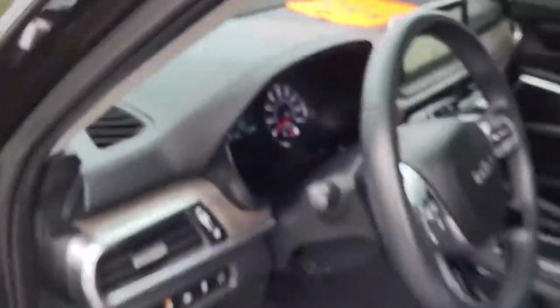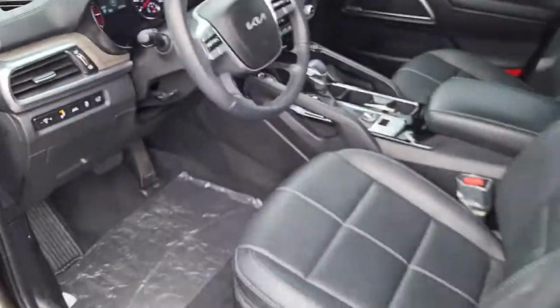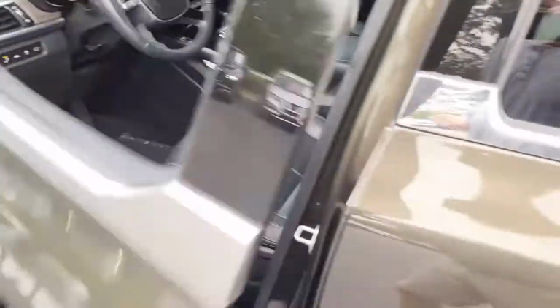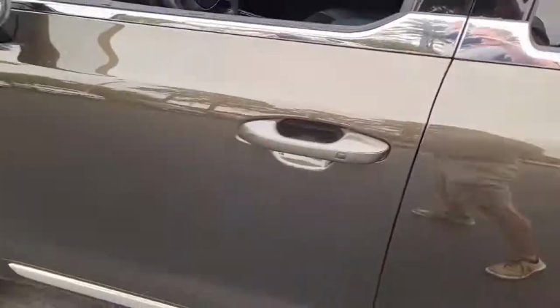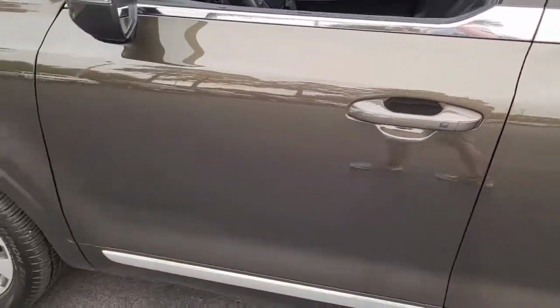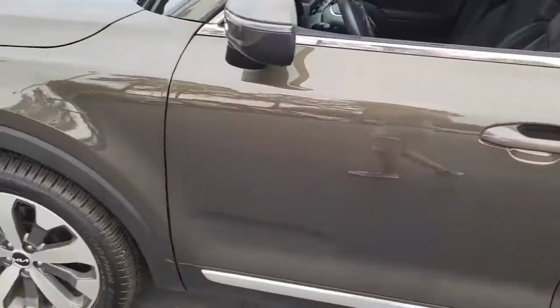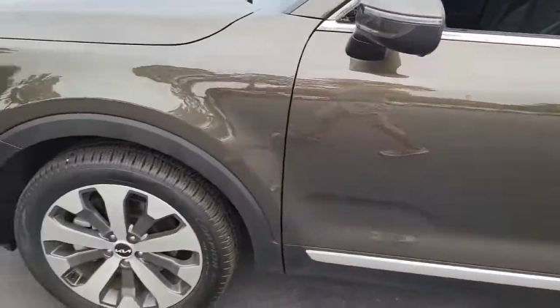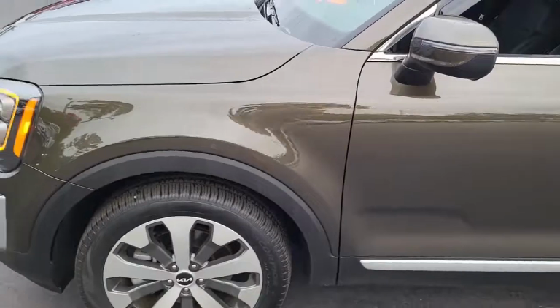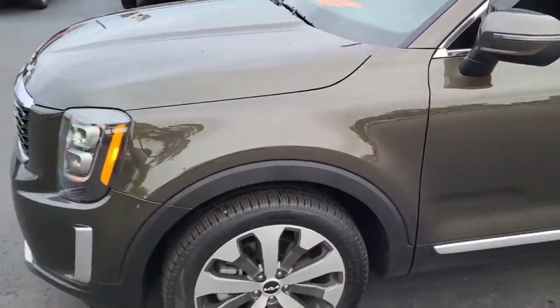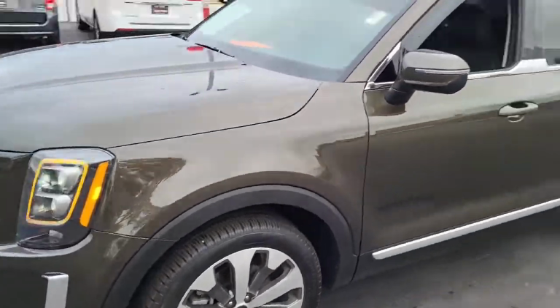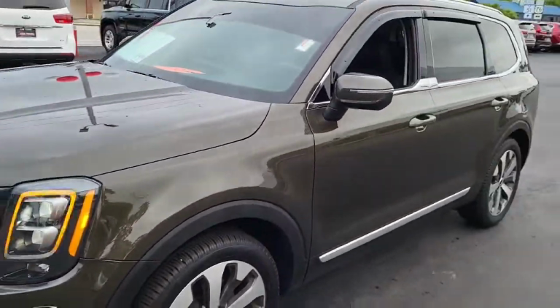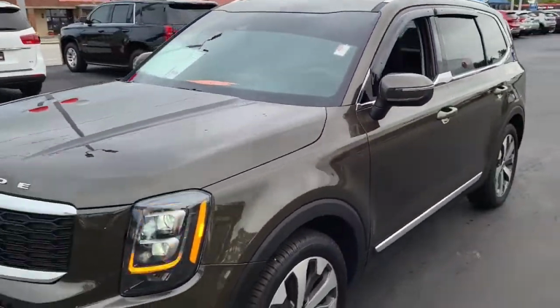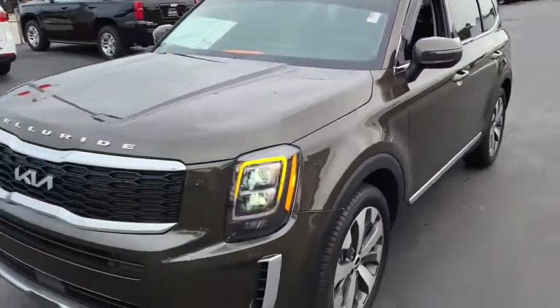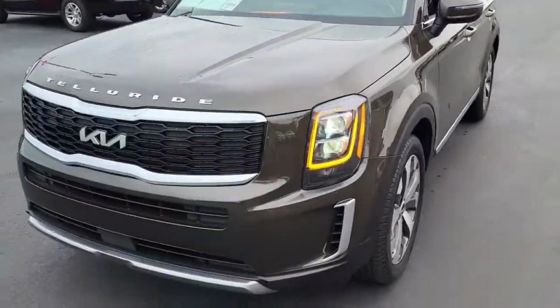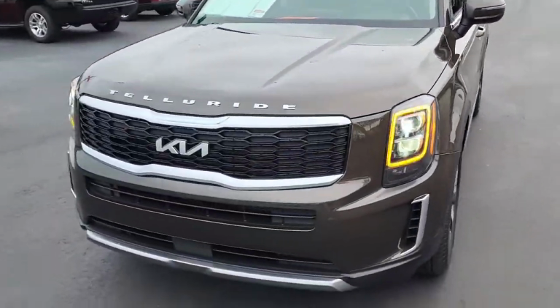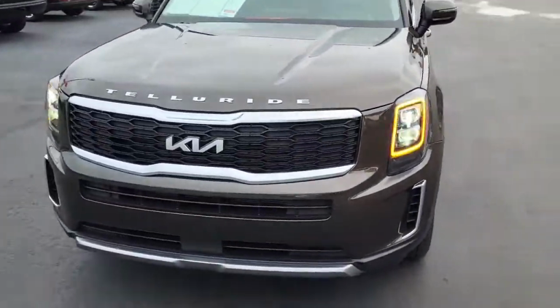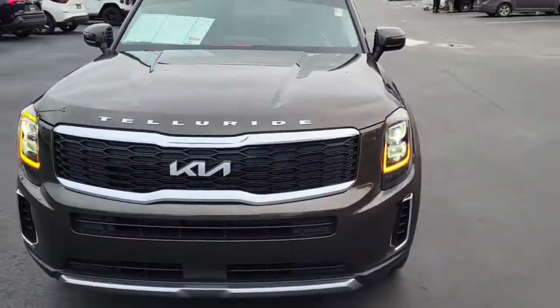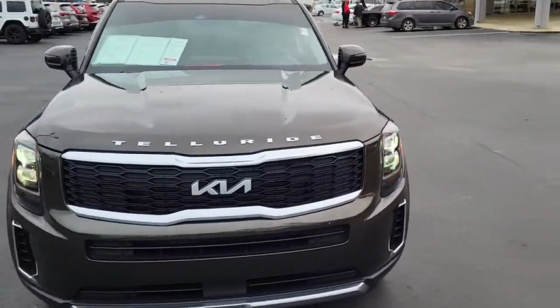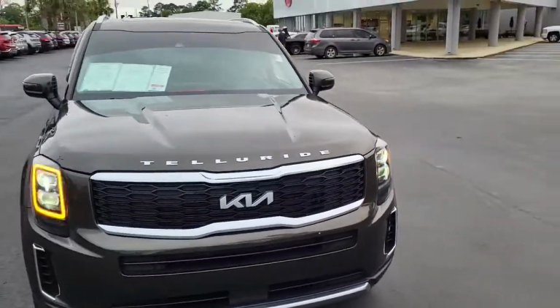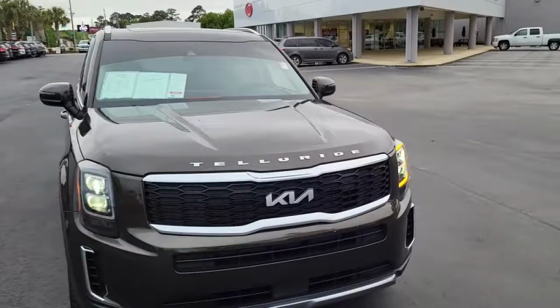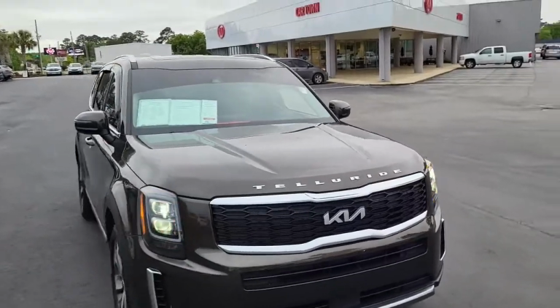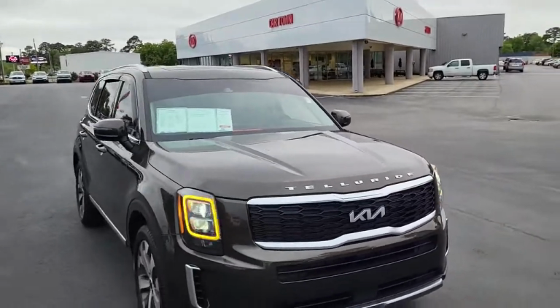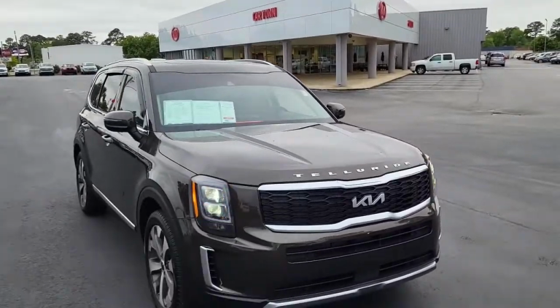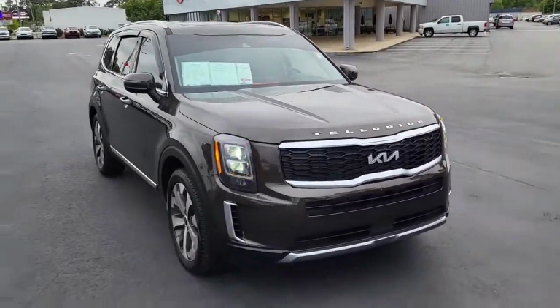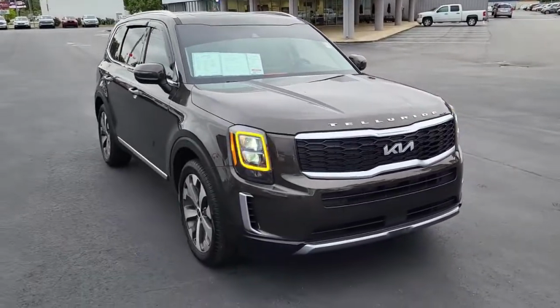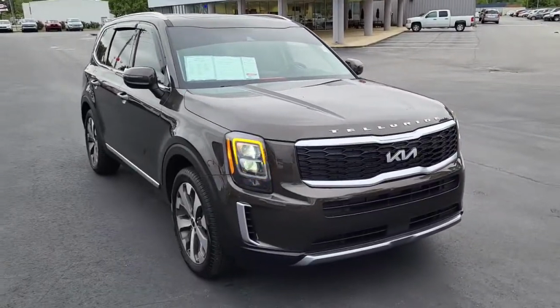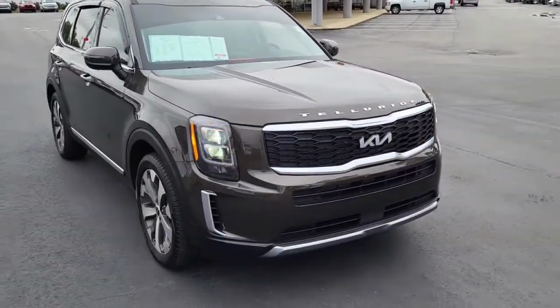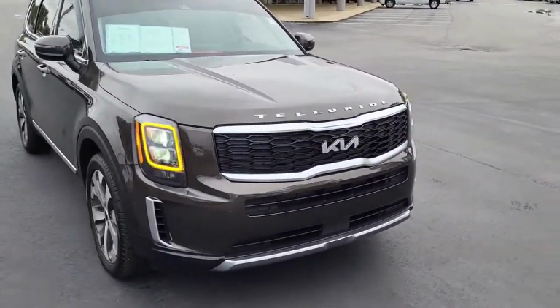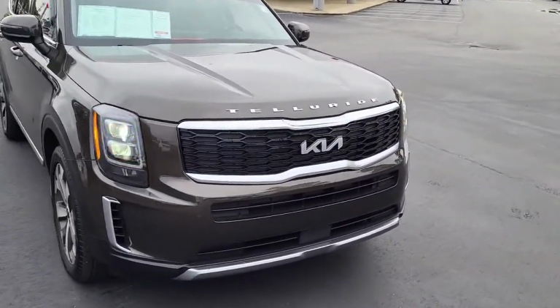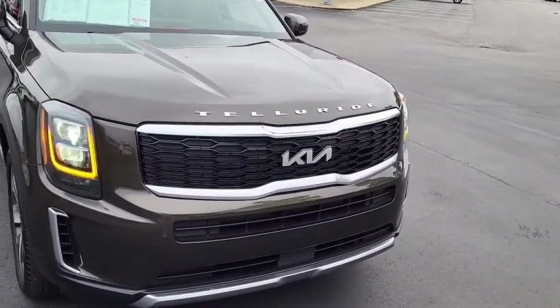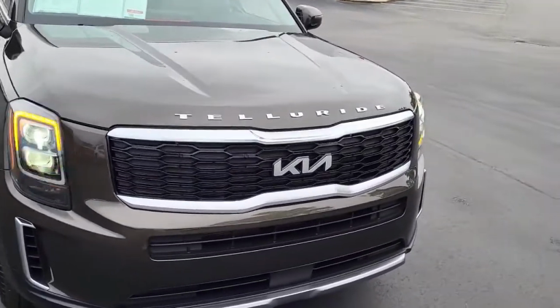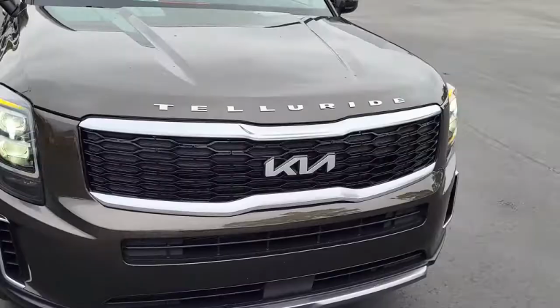So once again, this is a 2022 Kia Telluride. If you have any interest or questions about this vehicle, please visit us on our website at CartownKiaFlorence.com, or better yet, just come on in and take it for a test drive. Thank you.